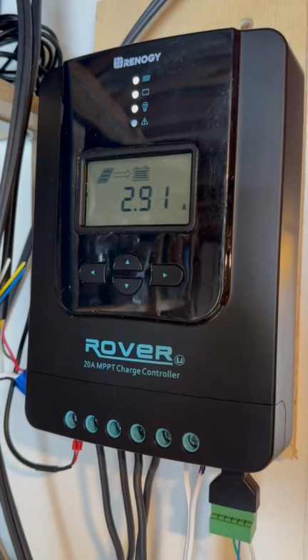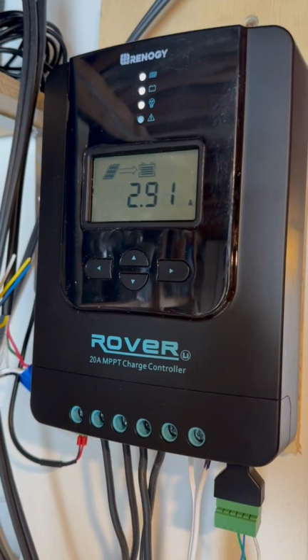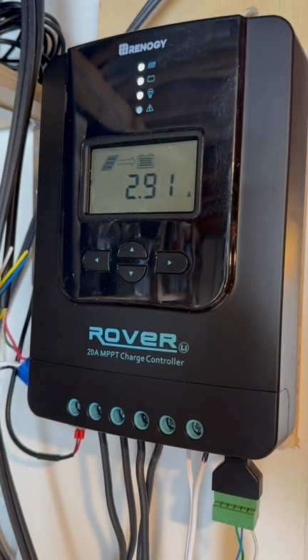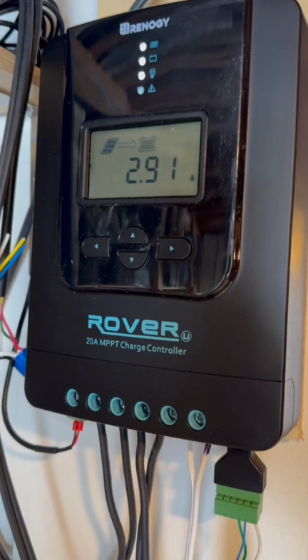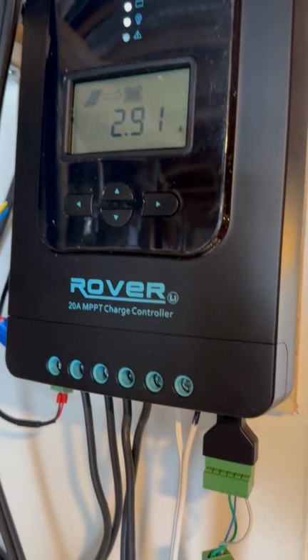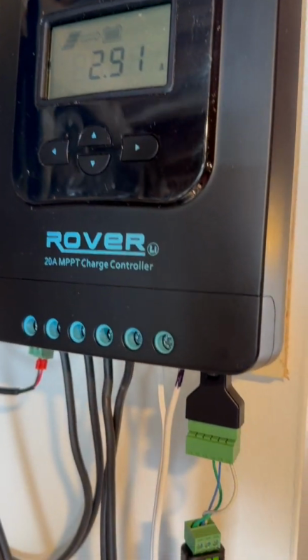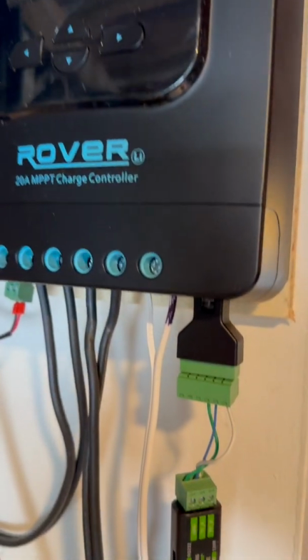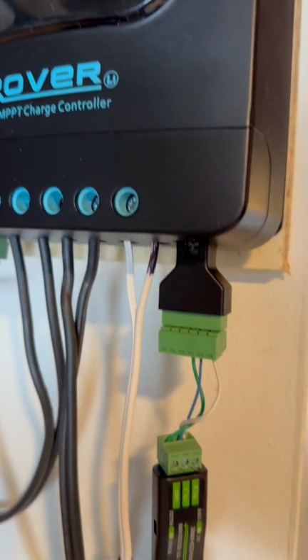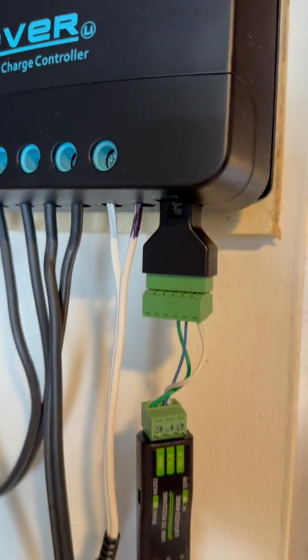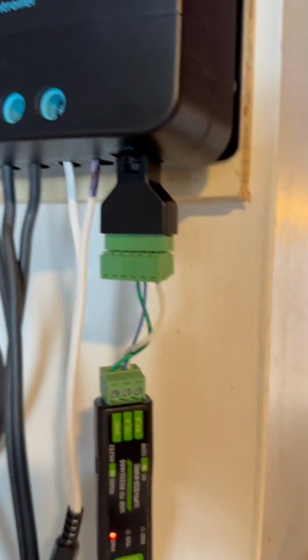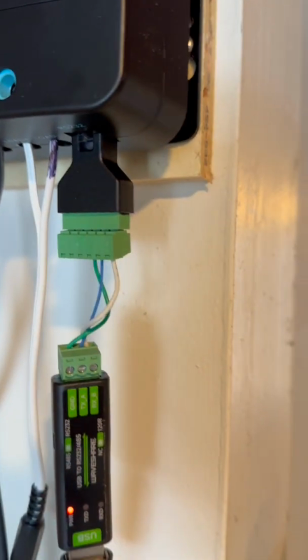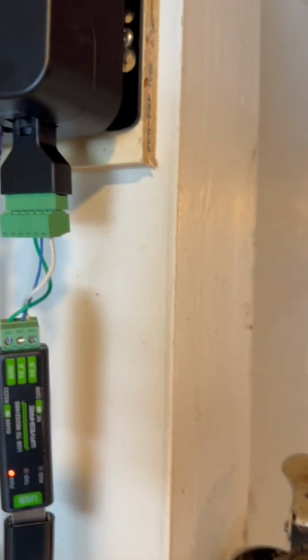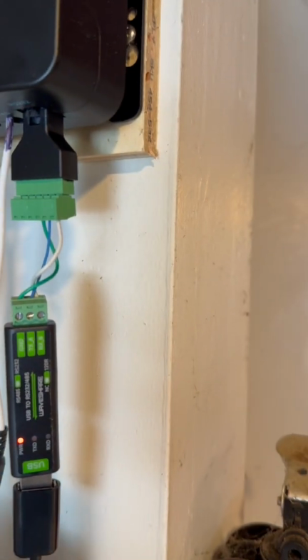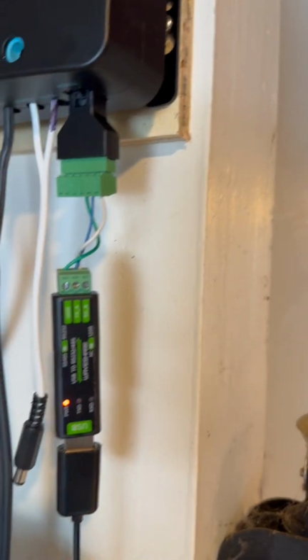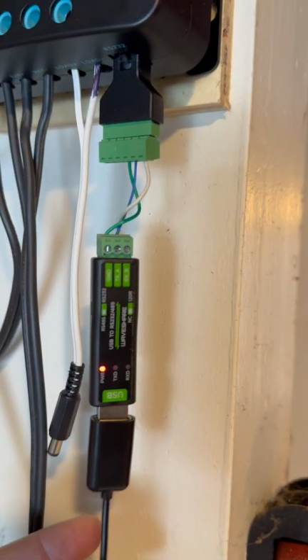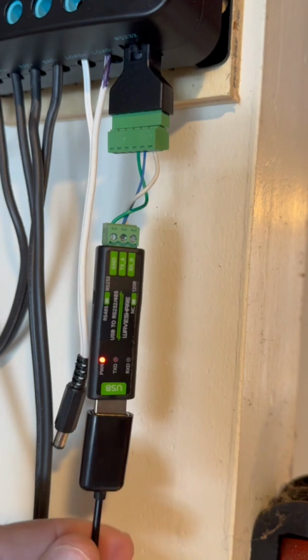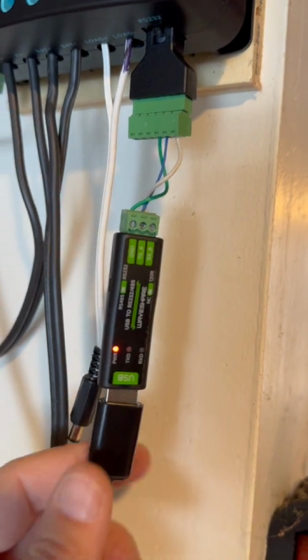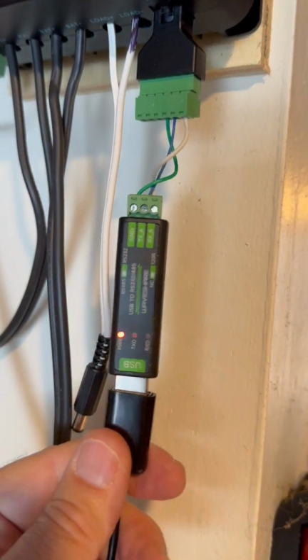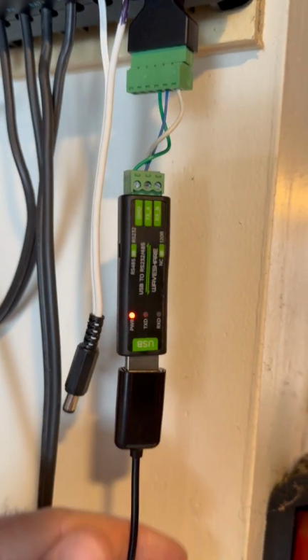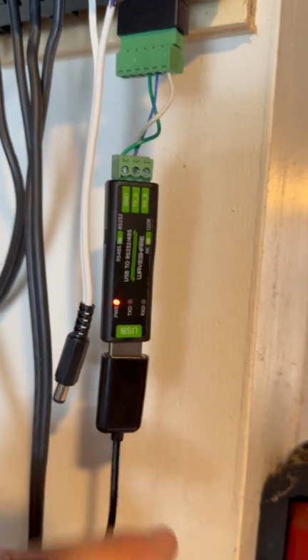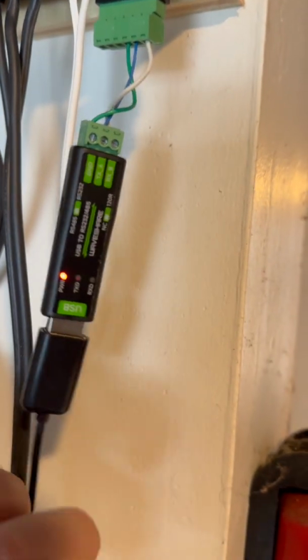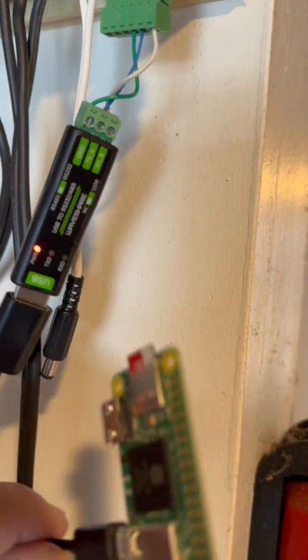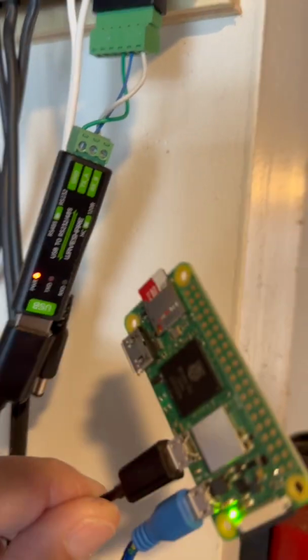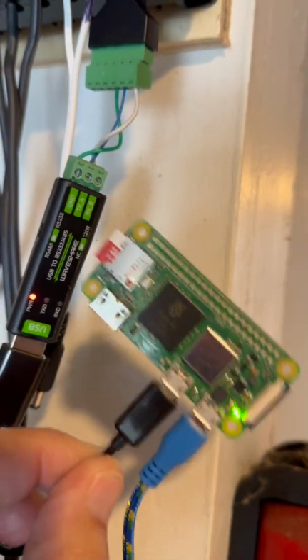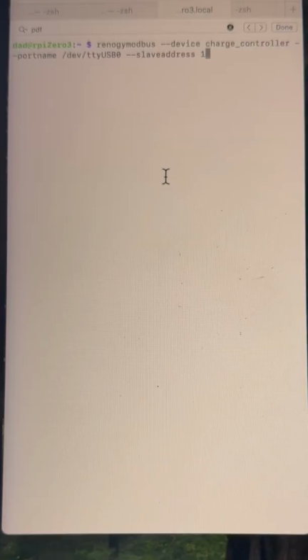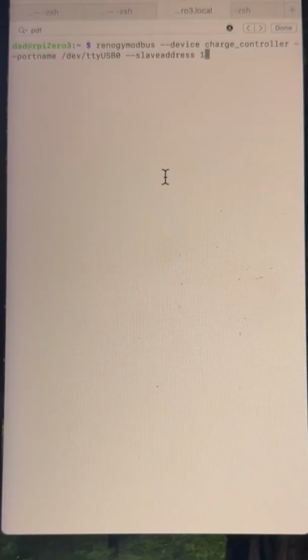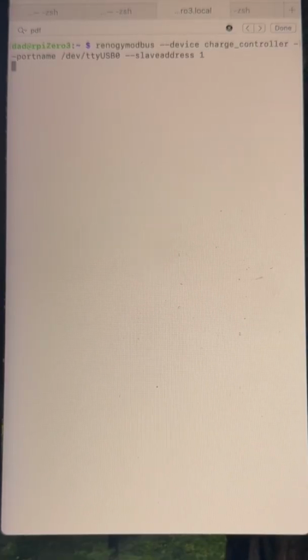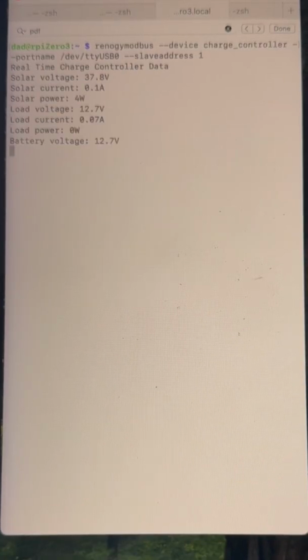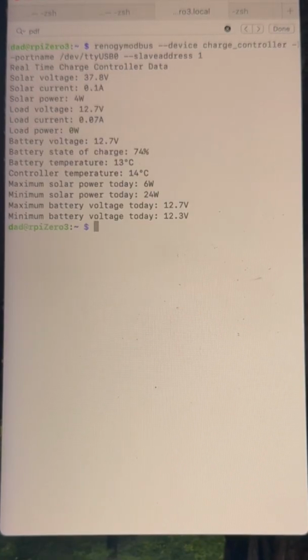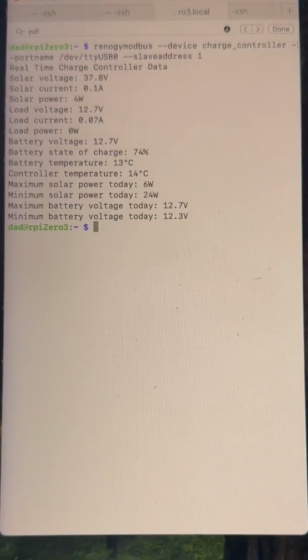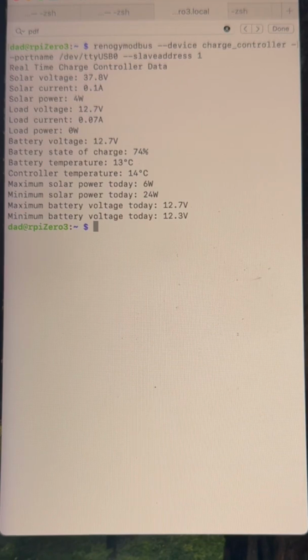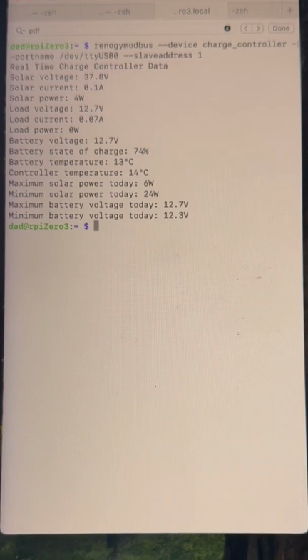This is a quick video for anyone interested in pulling information from their Renogy solar controller. I connected a Raspberry Pi Zero to the Renogy and then used a nice Python package from Git to pull the information out.